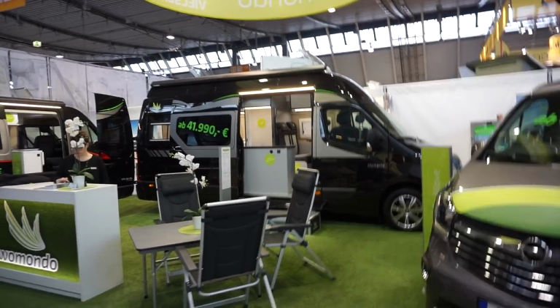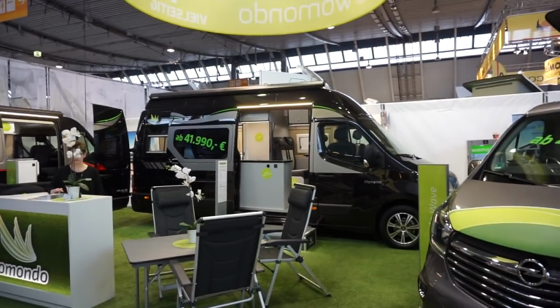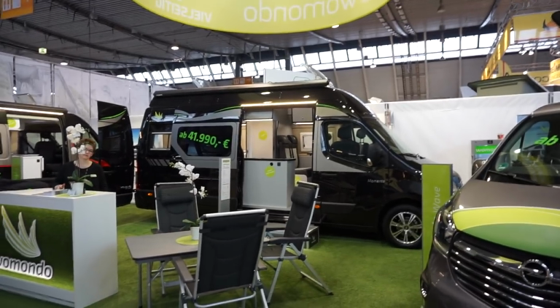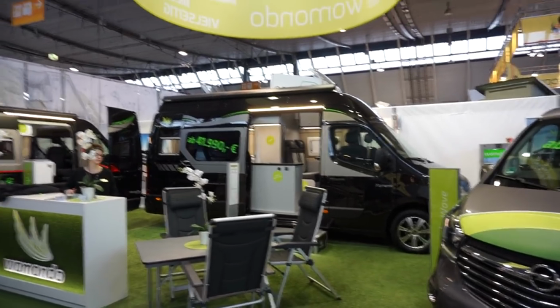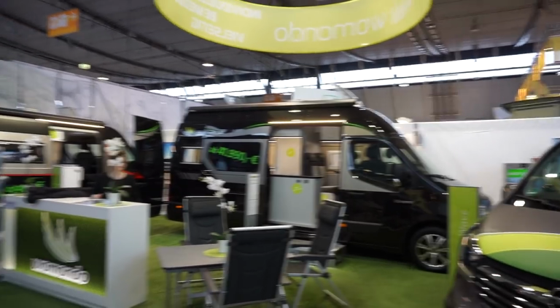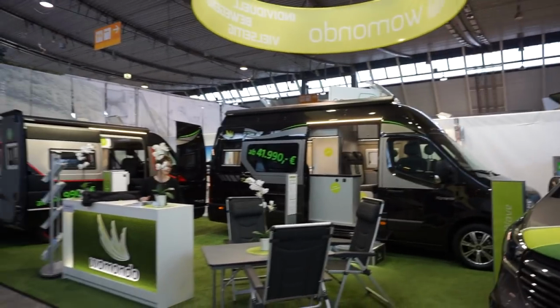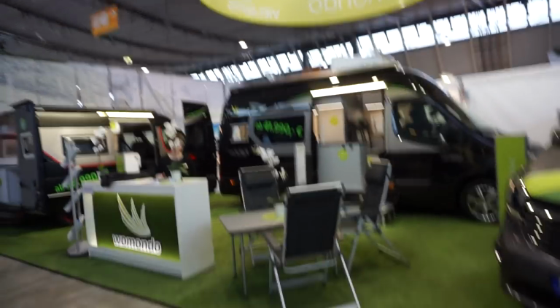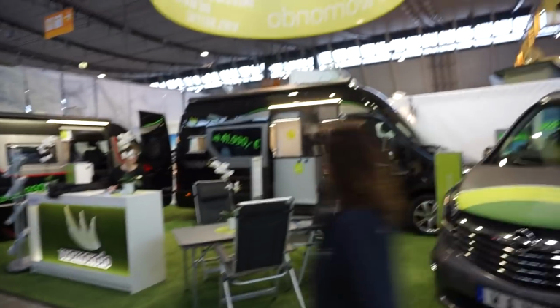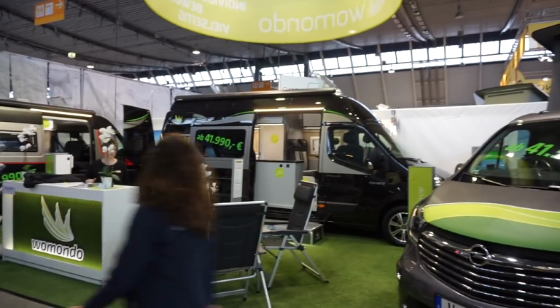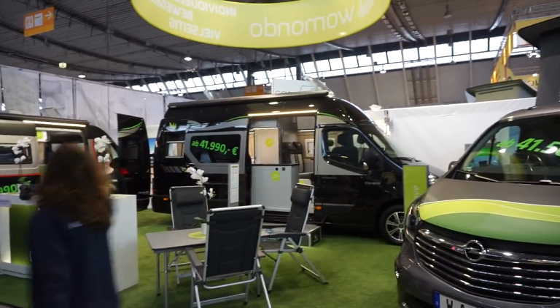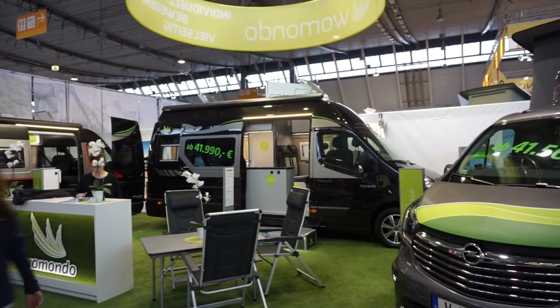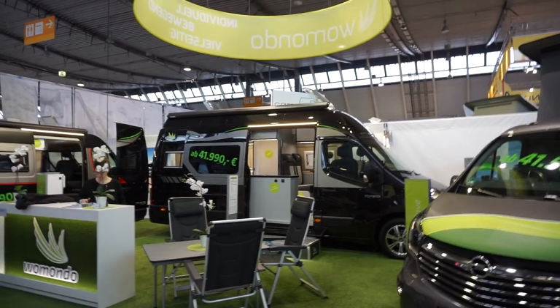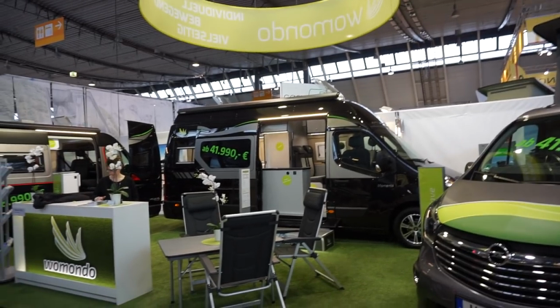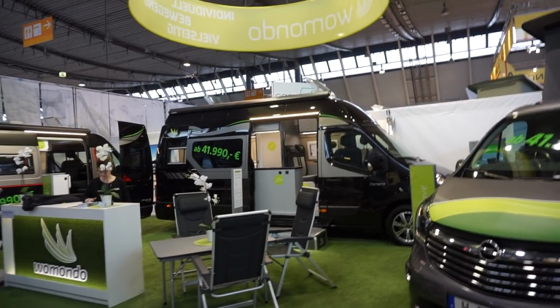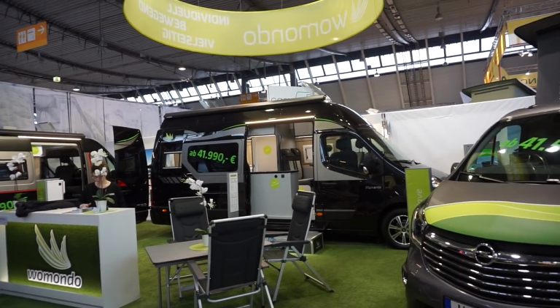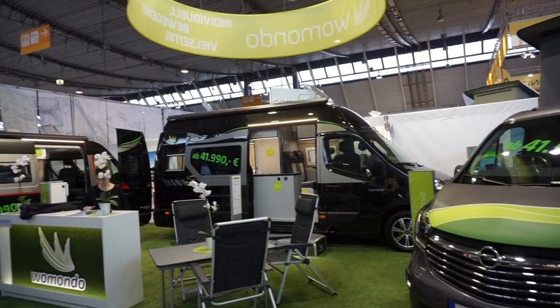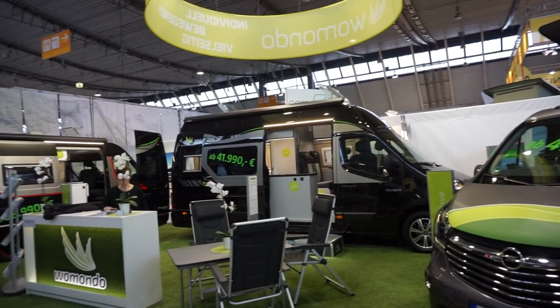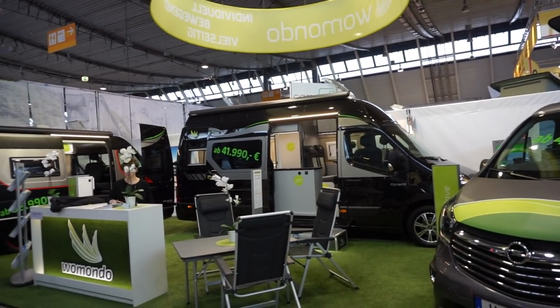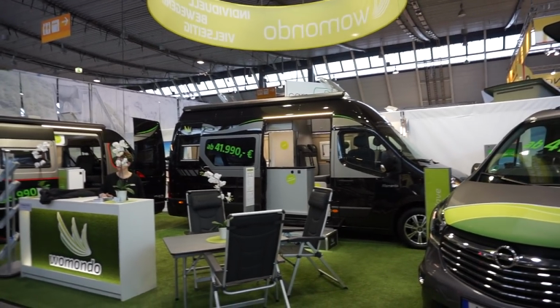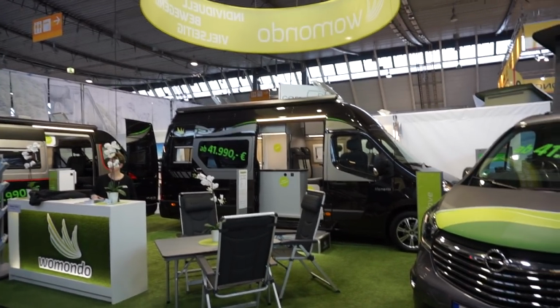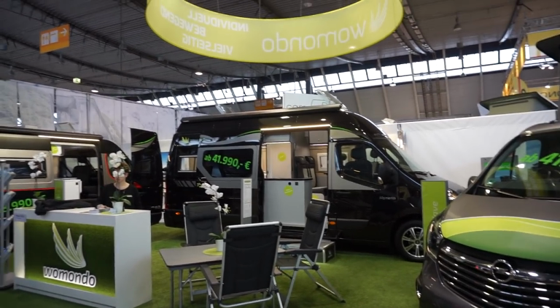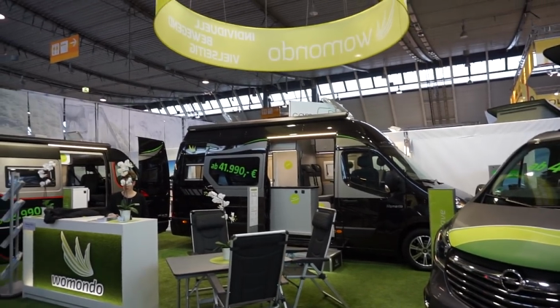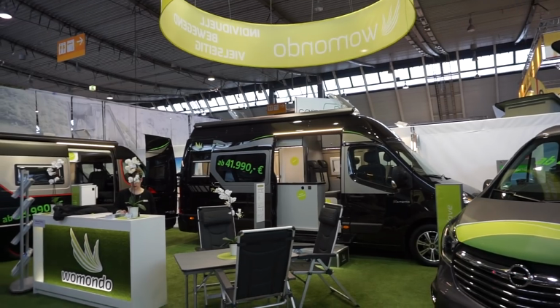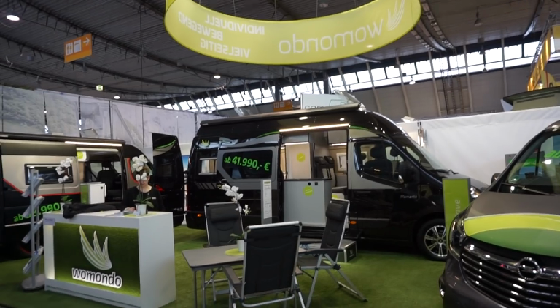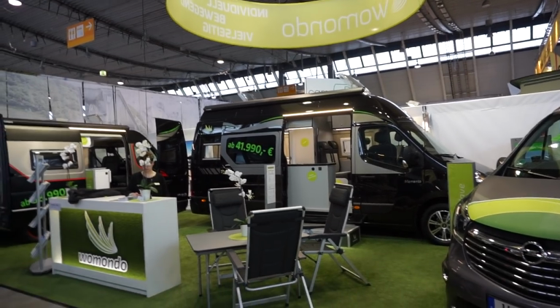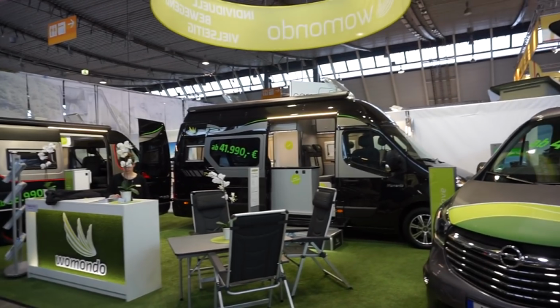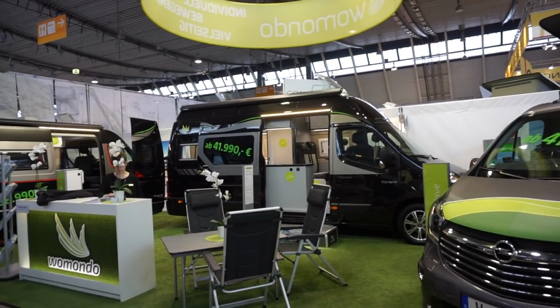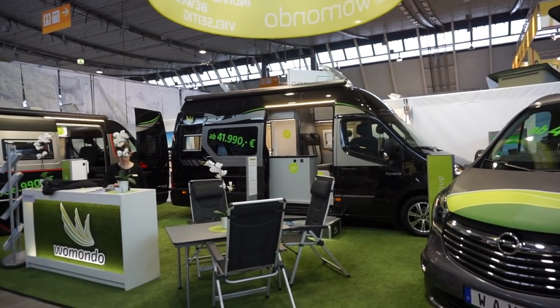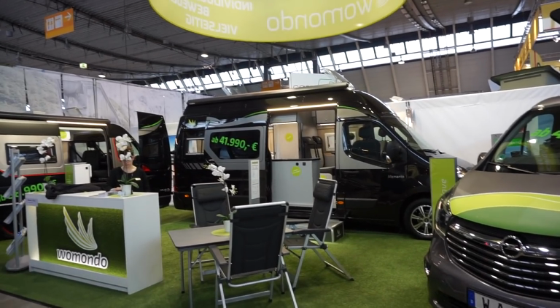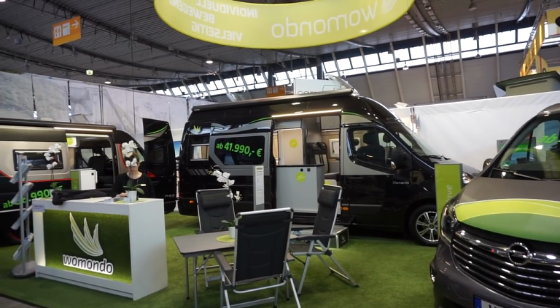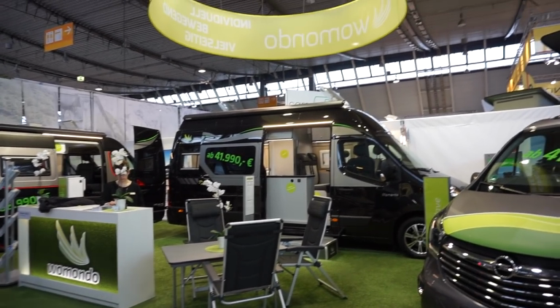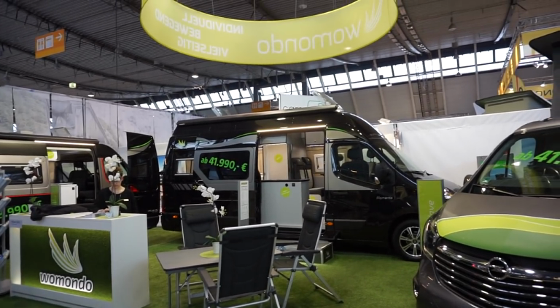Stuttgart, Thursday the 18th of January 2018. This is just before the trade fair opens so people are hoovering and there's not much I can actually do about that. Unfortunately it's the one time I can actually get in to film things.